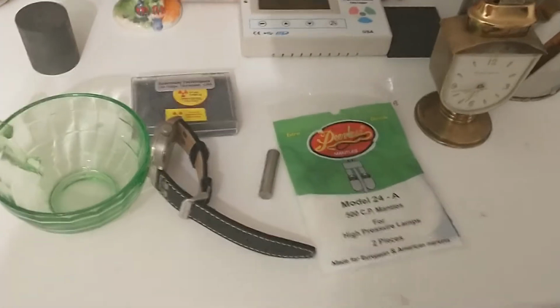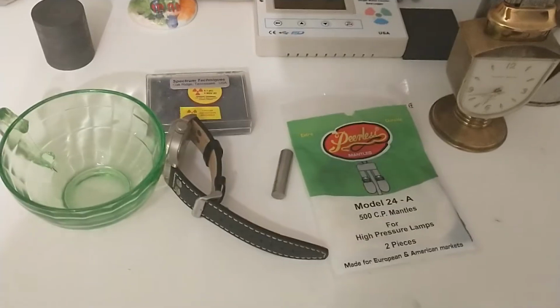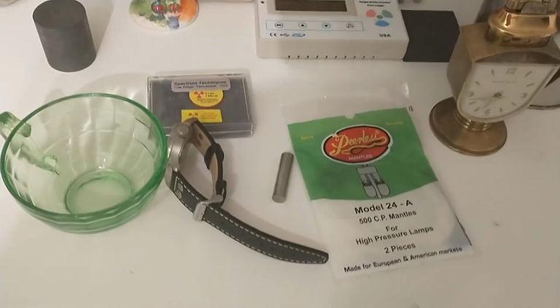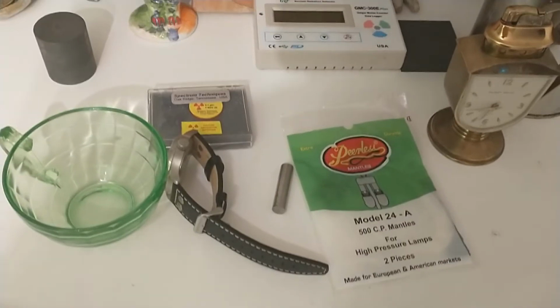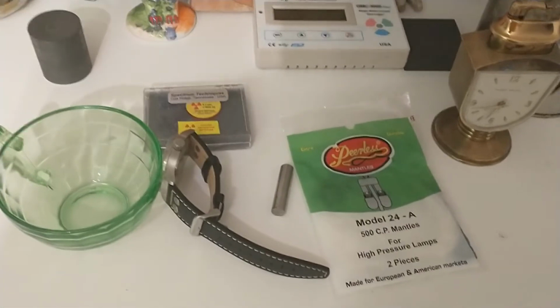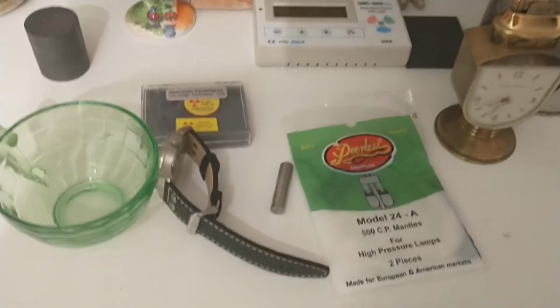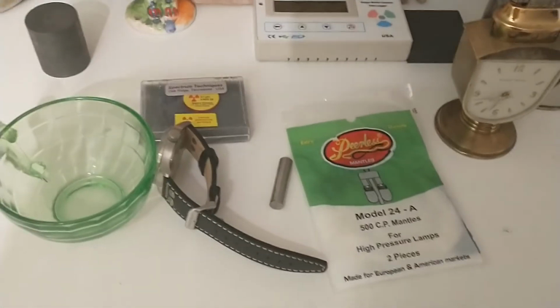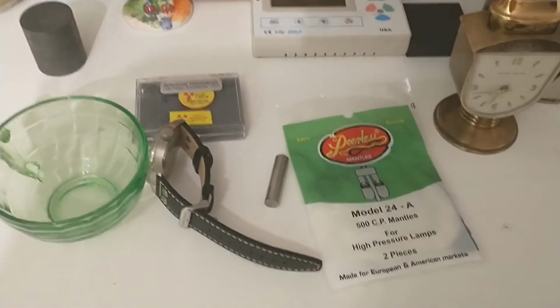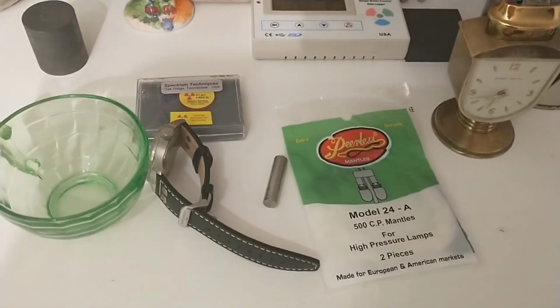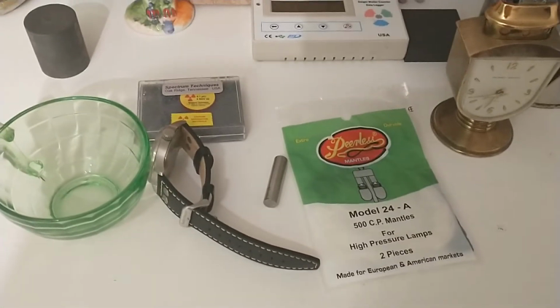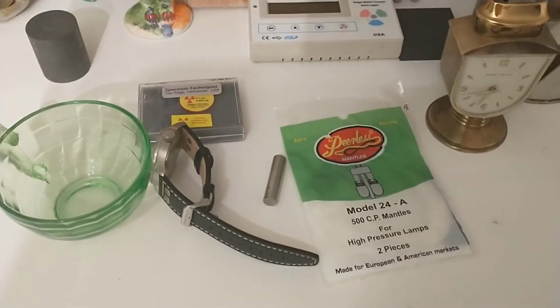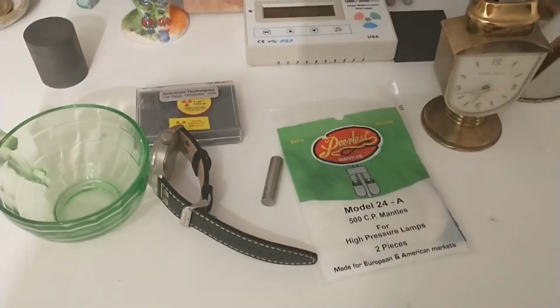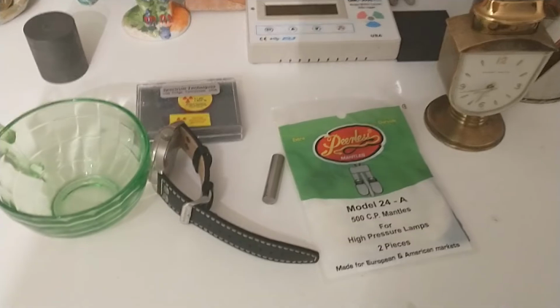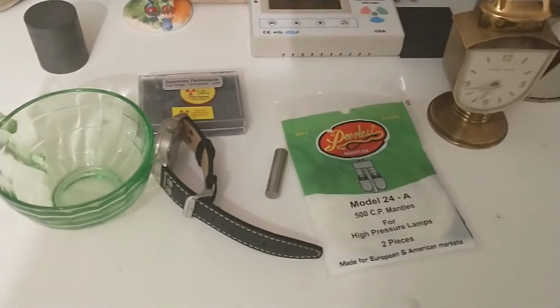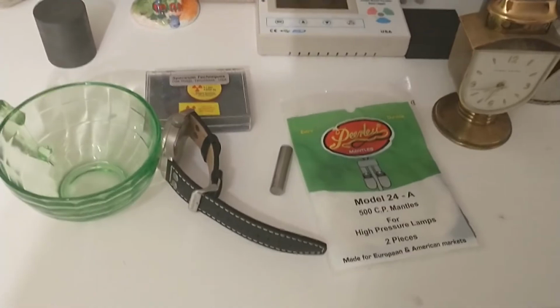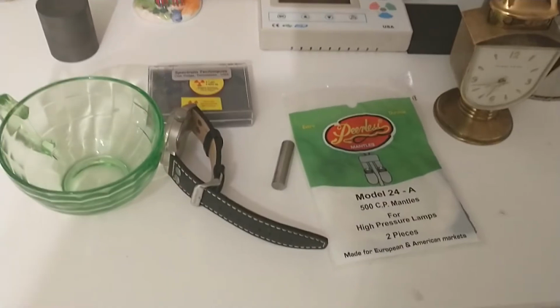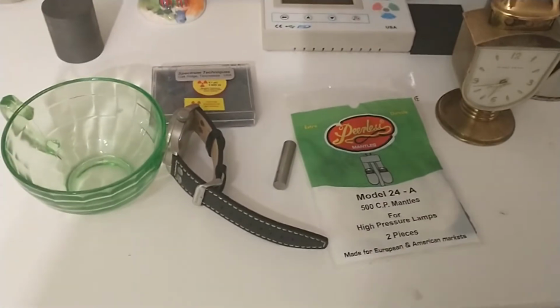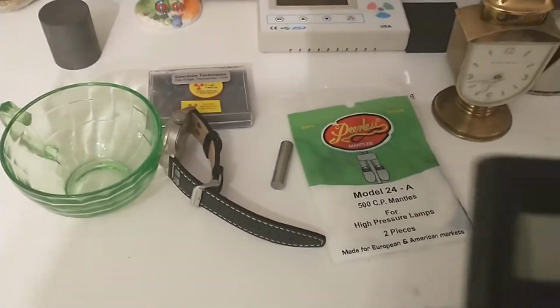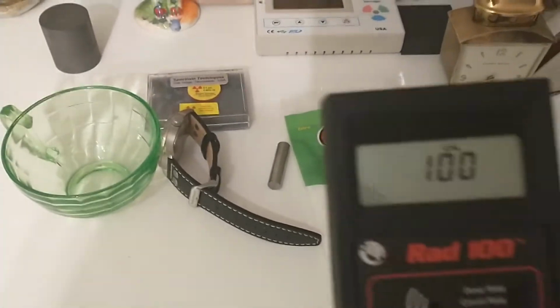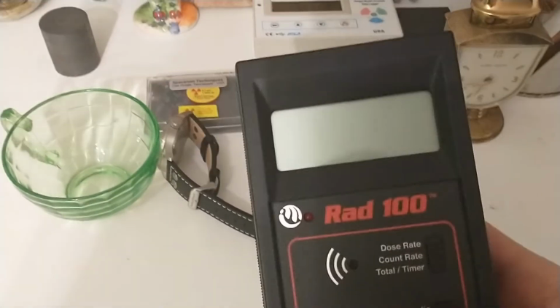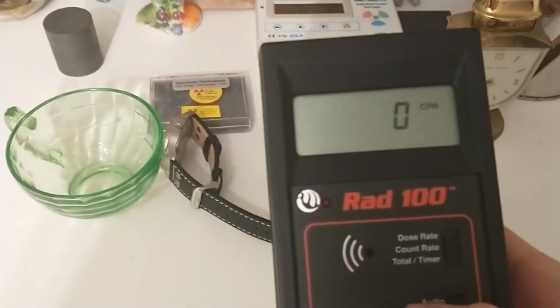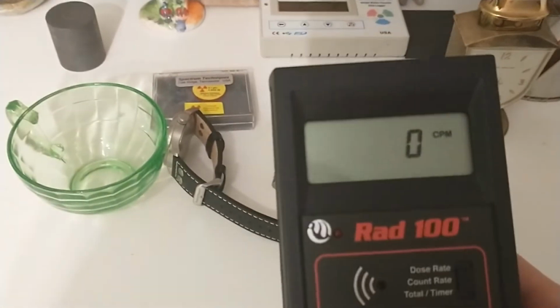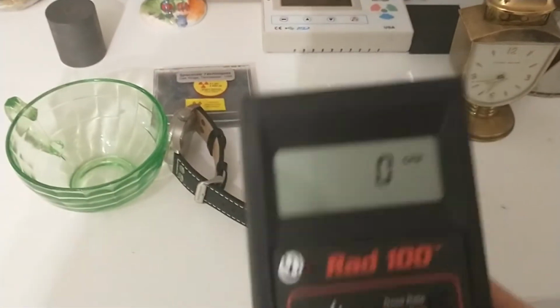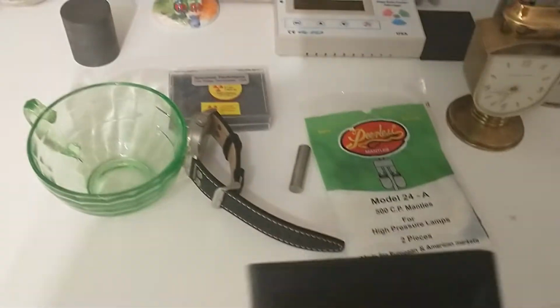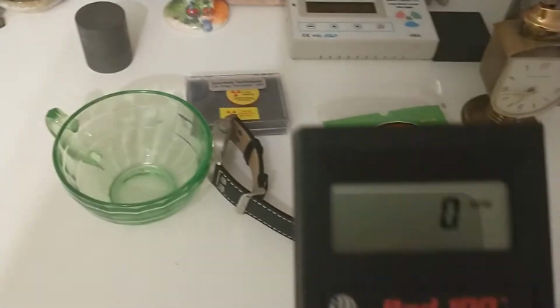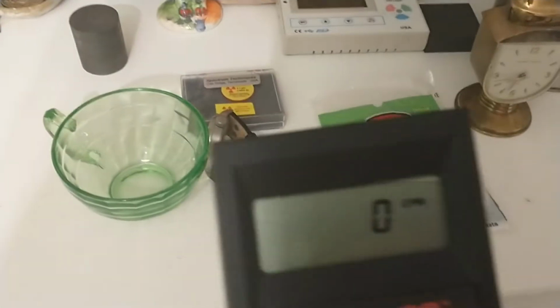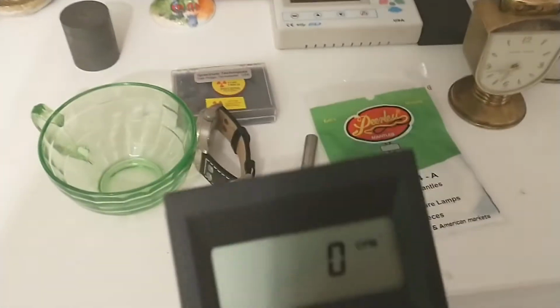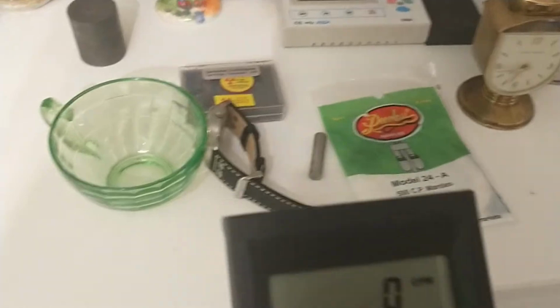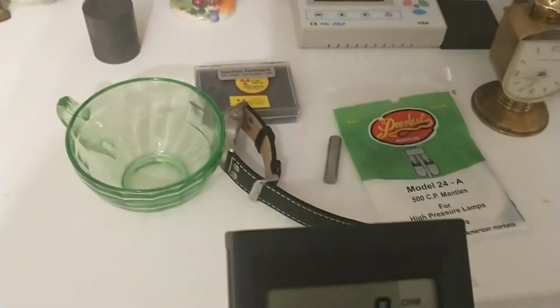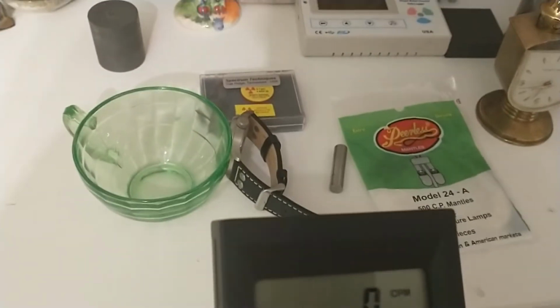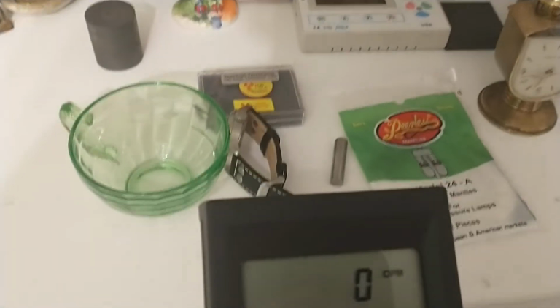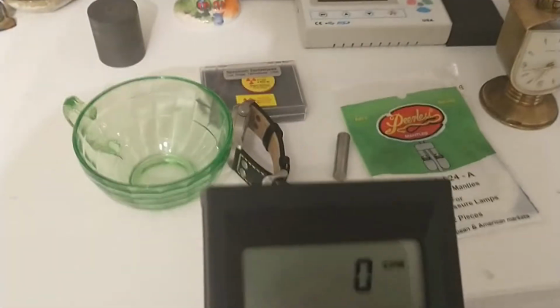I wanted to show off some of my radioactive items here, and I'm going to be using this RAD 100 Geiger counter. It's pretty good — it detects alpha, beta, and gamma.